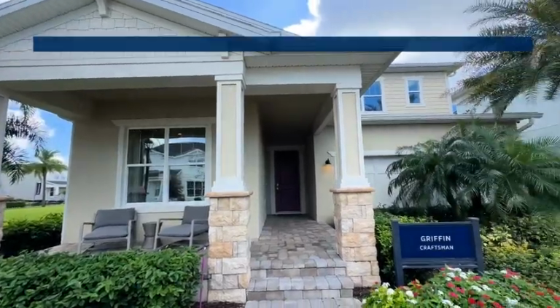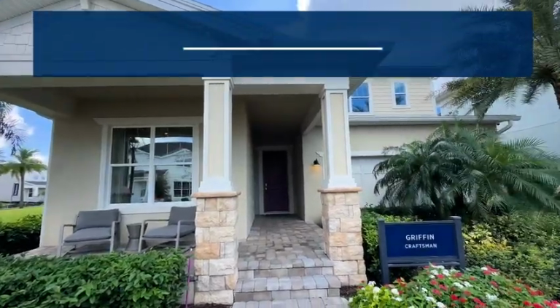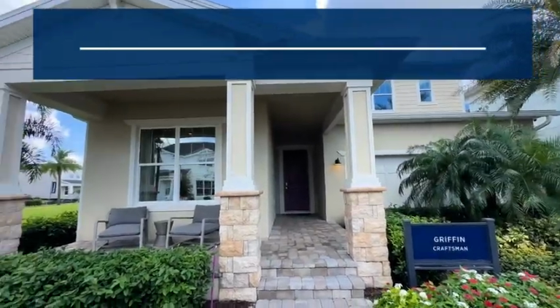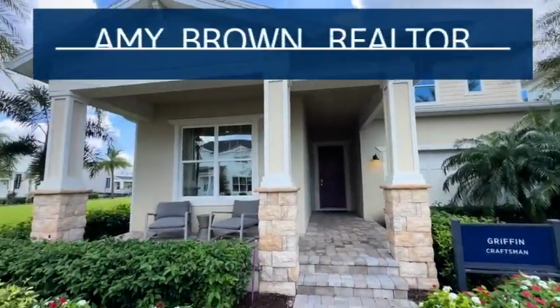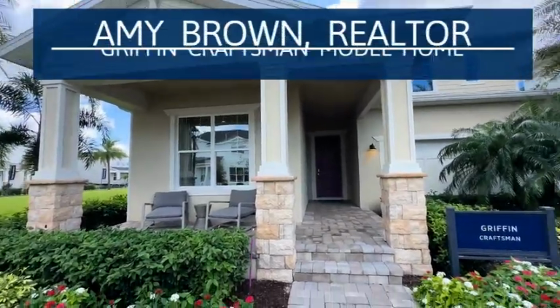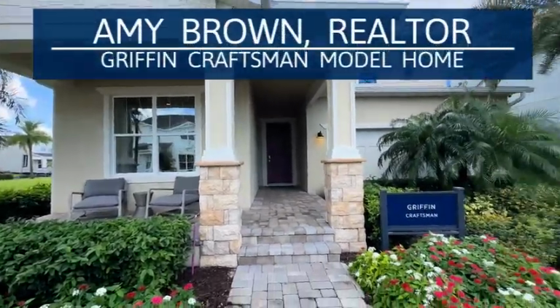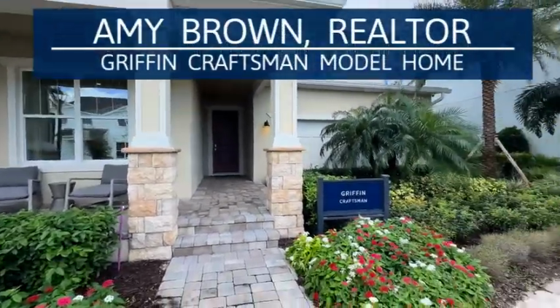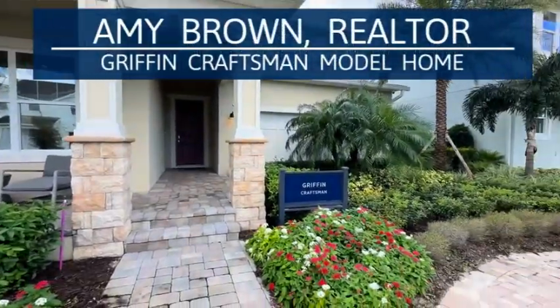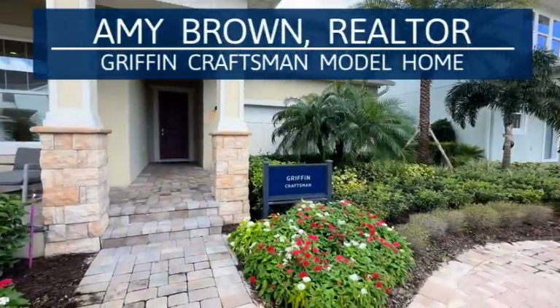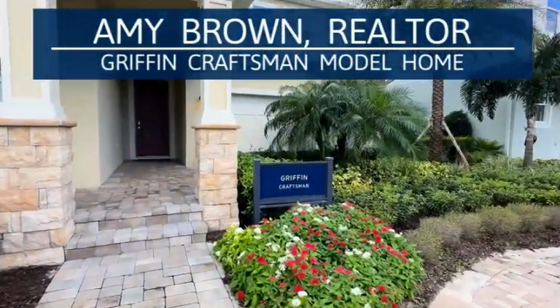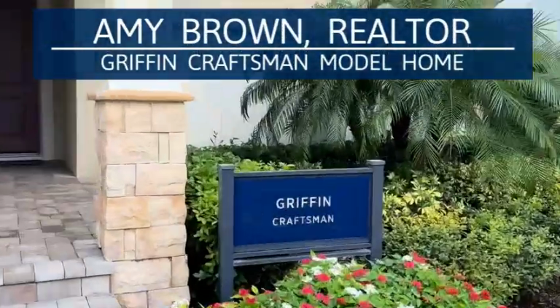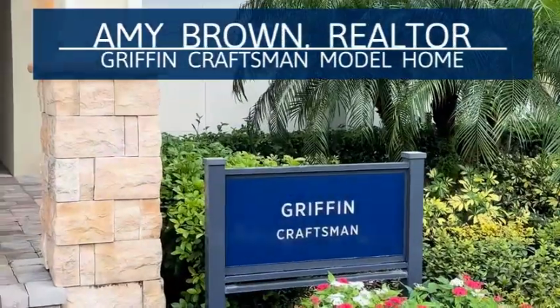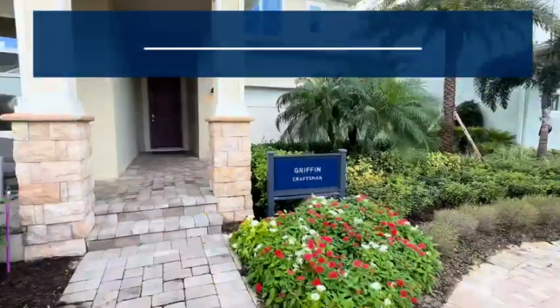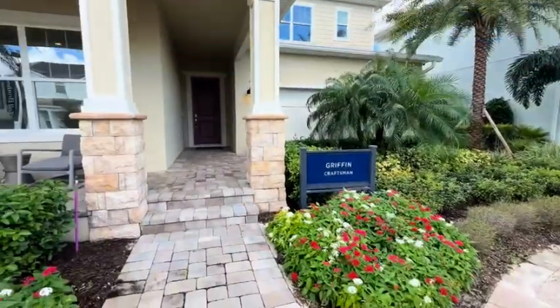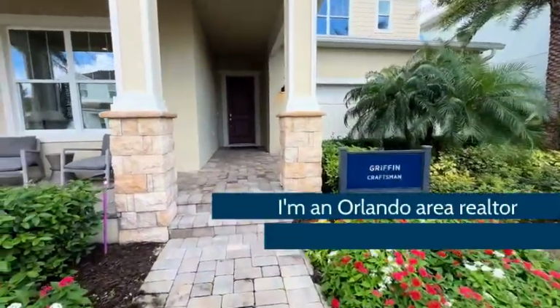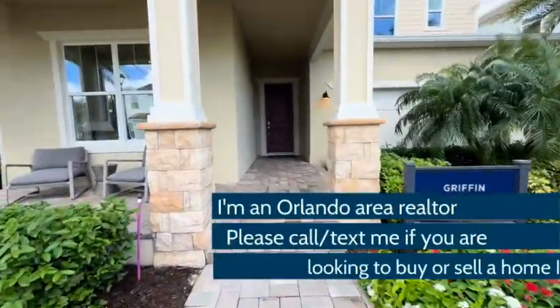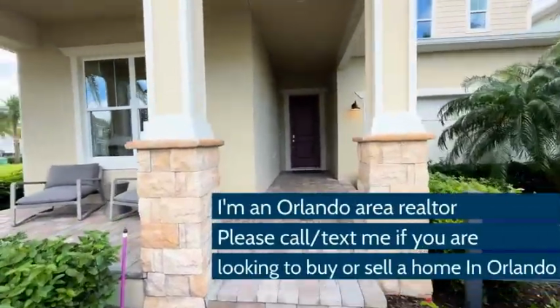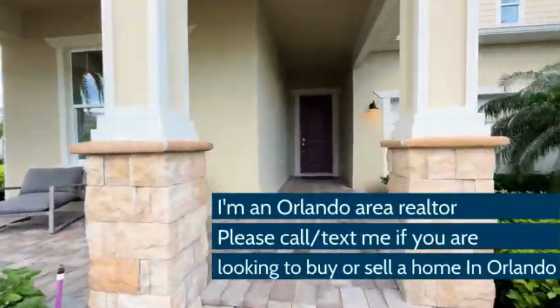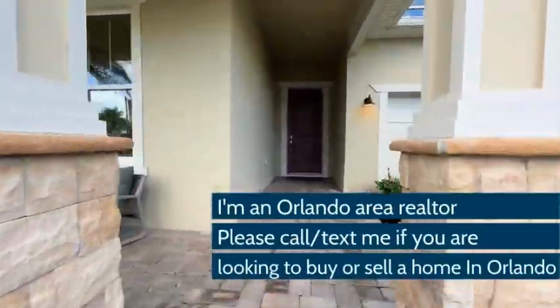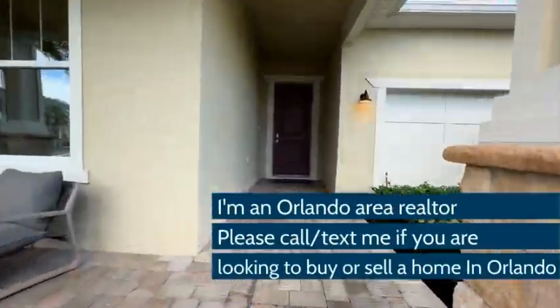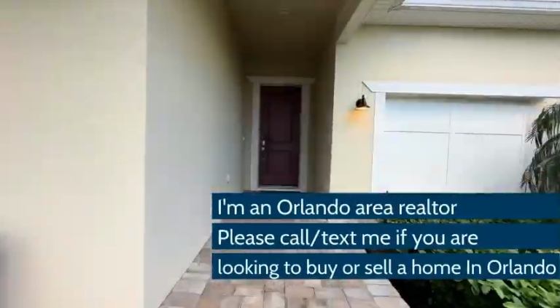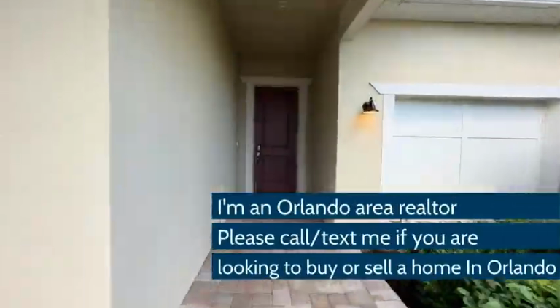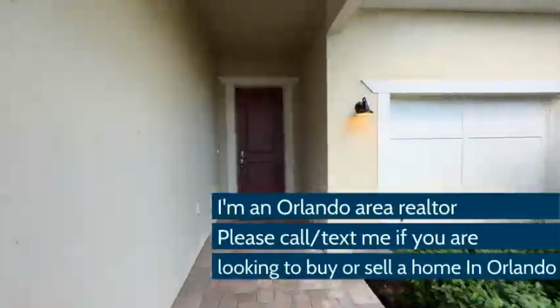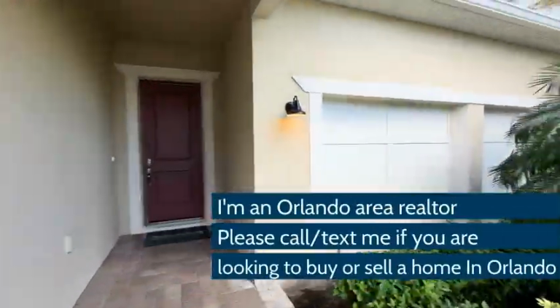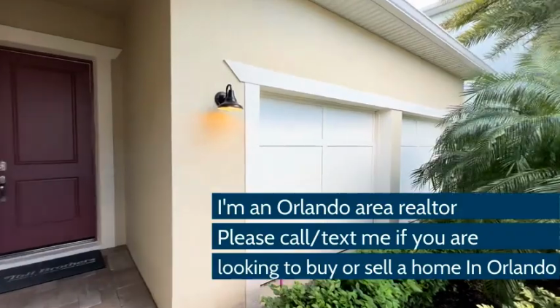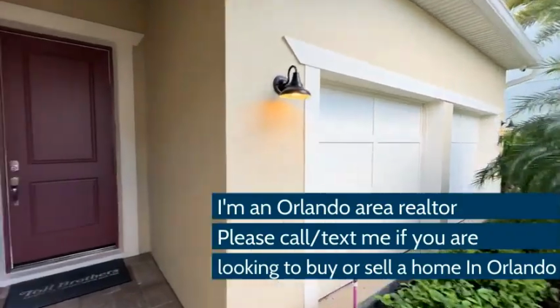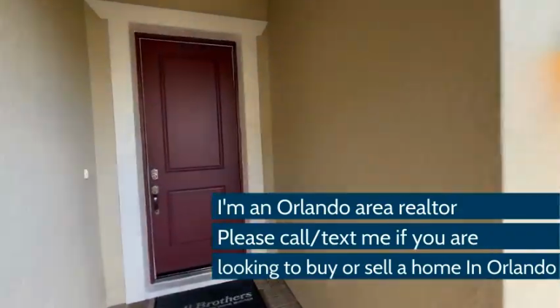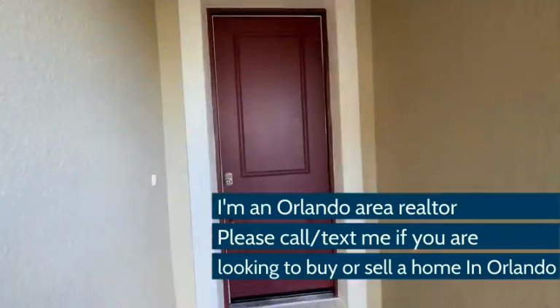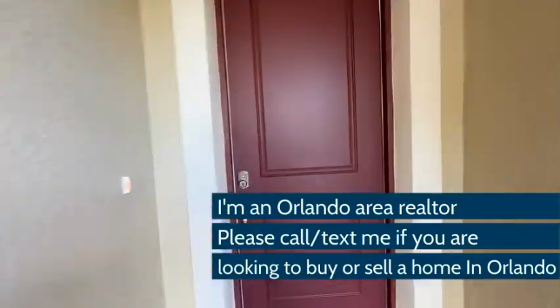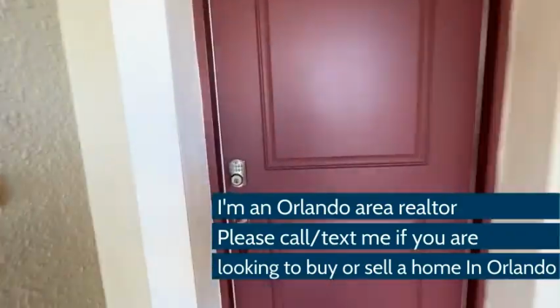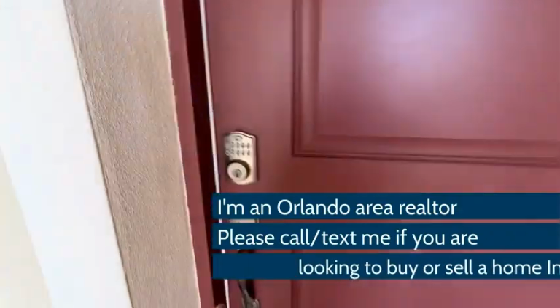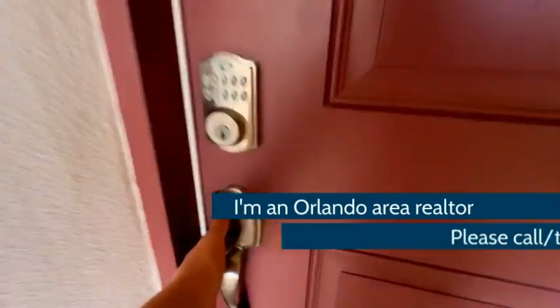Welcome to the Griffin Craftsman Model Home by Toll Brothers. This is in the West Haven Edovation community in Winter Garden, Florida.